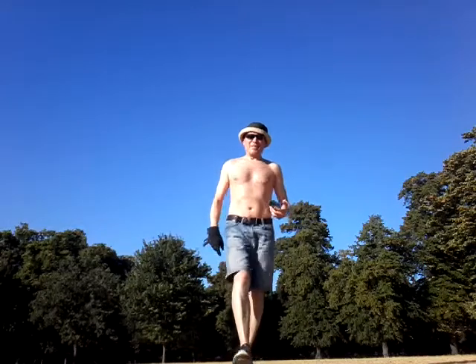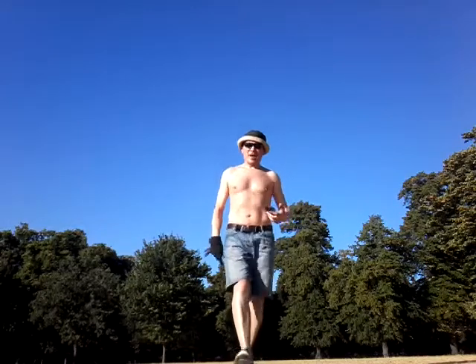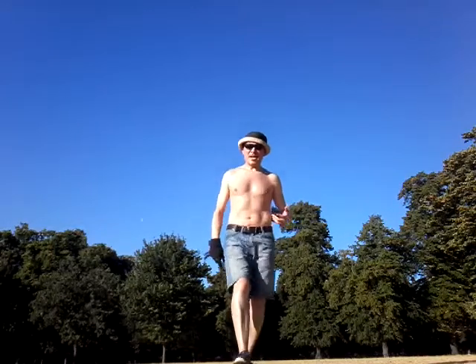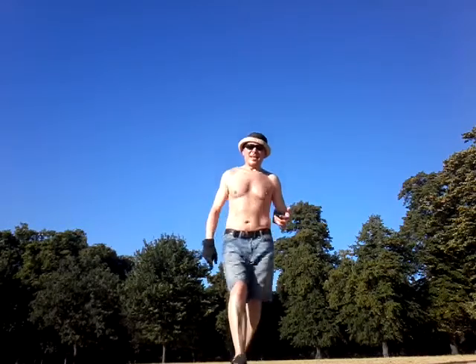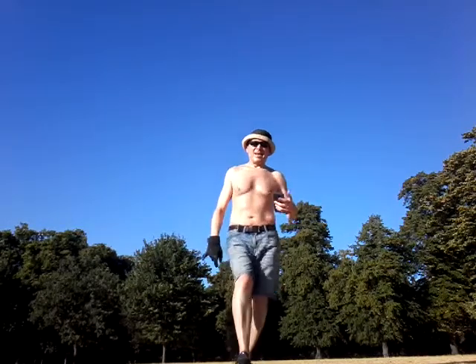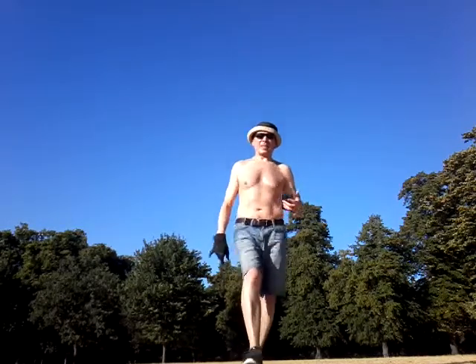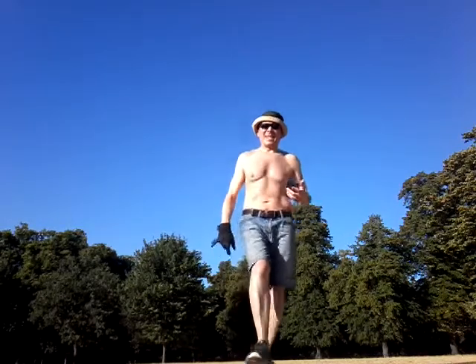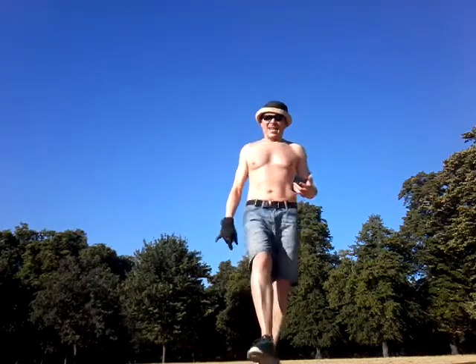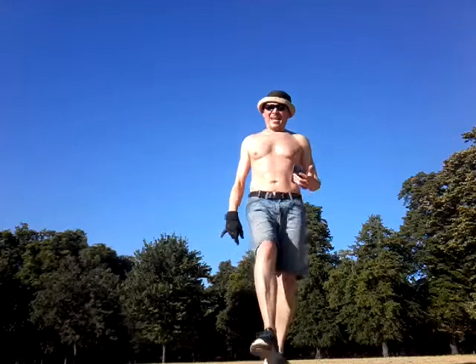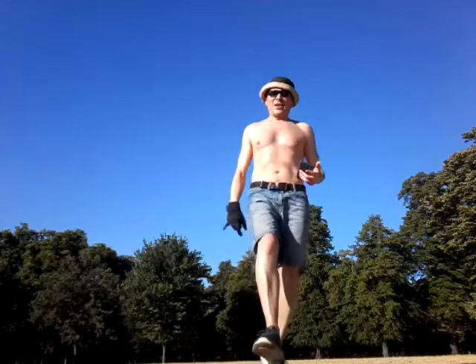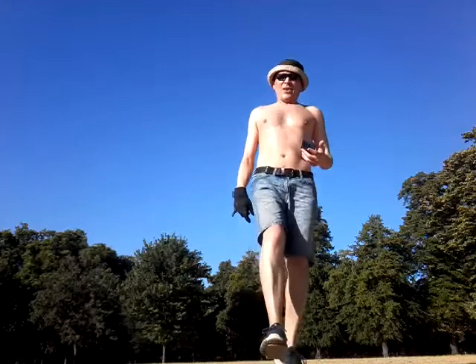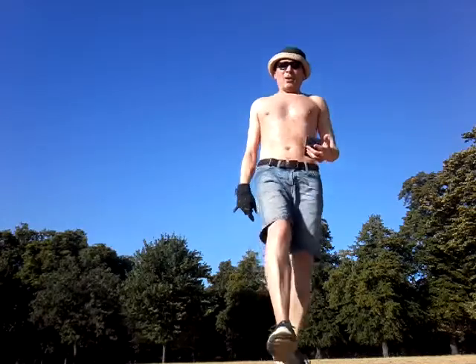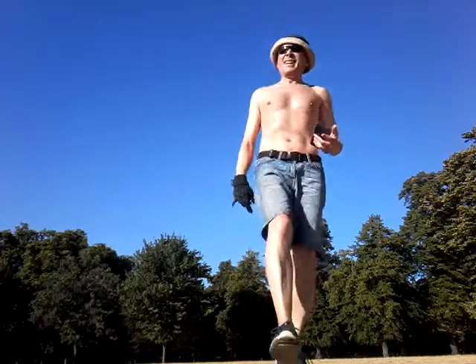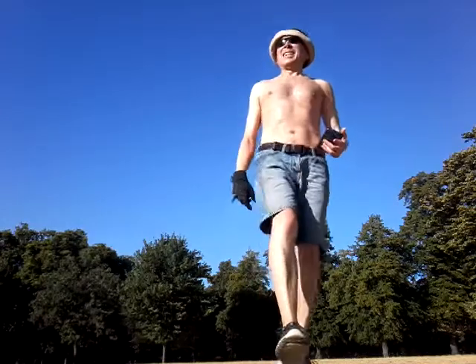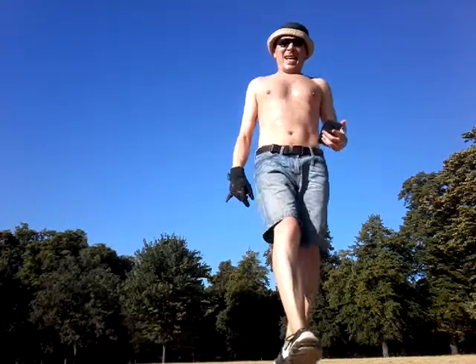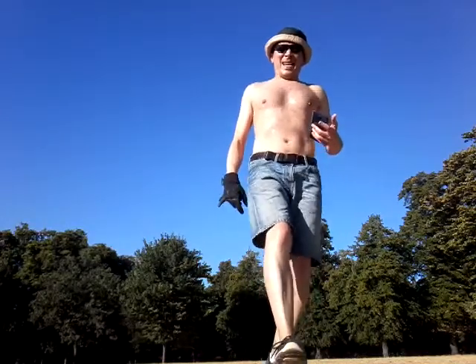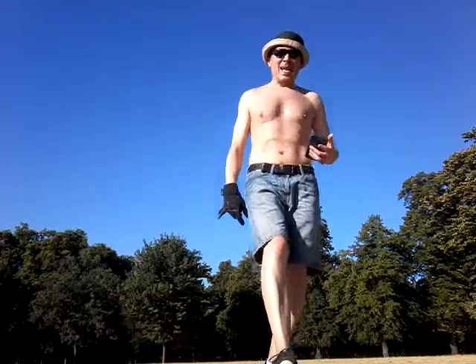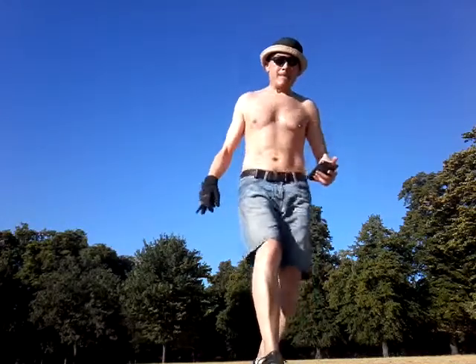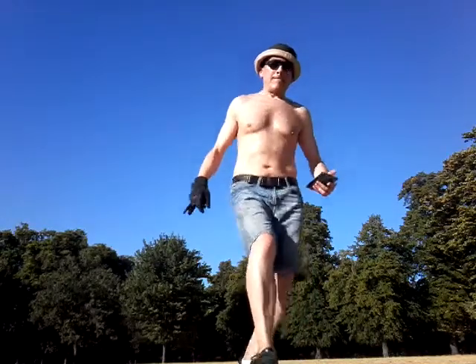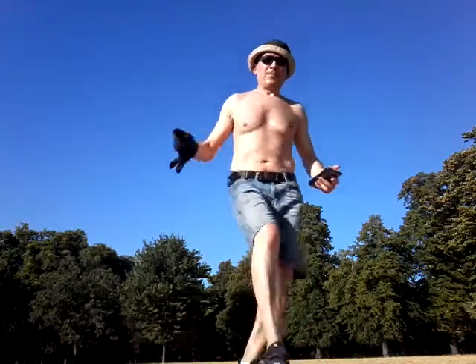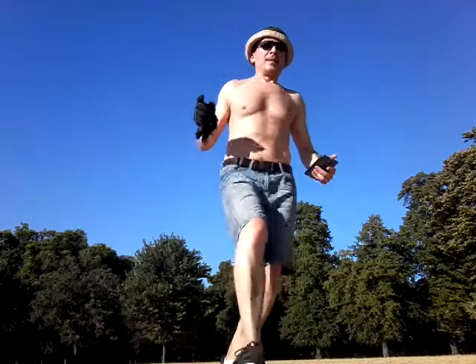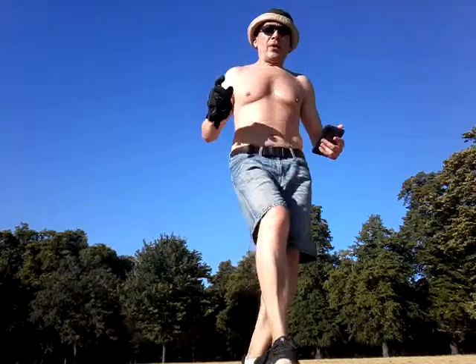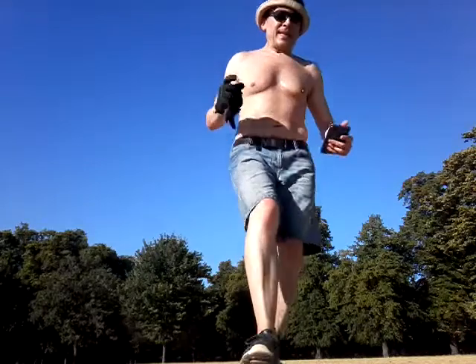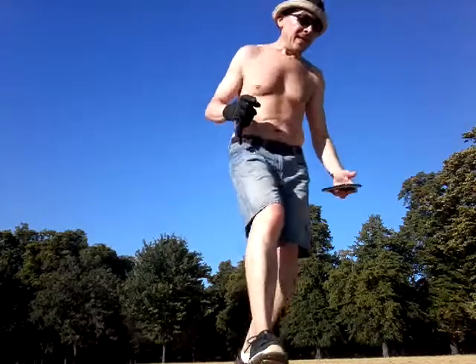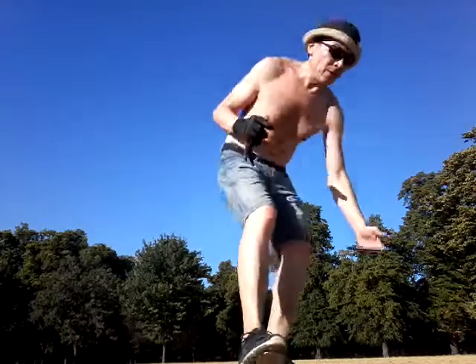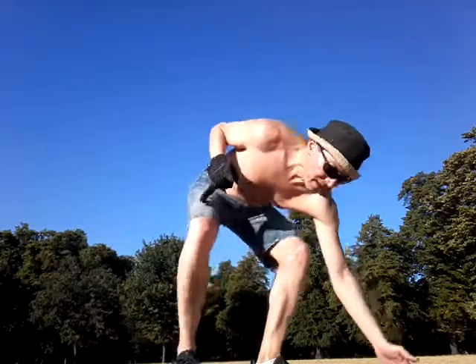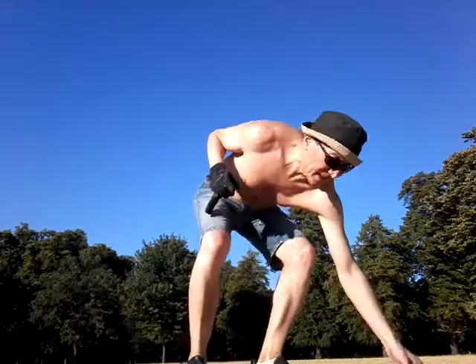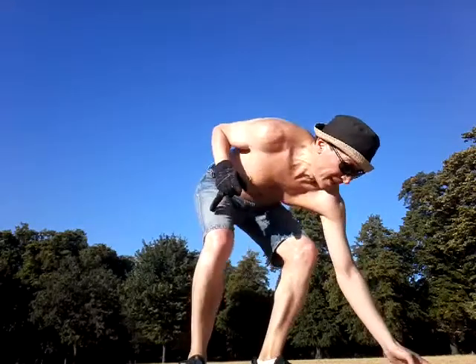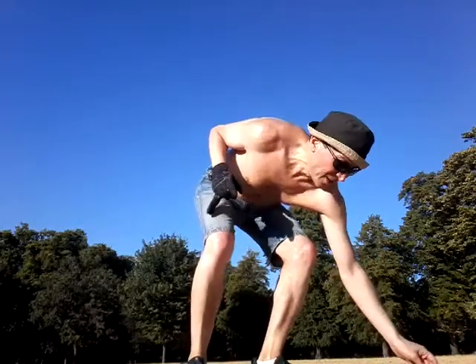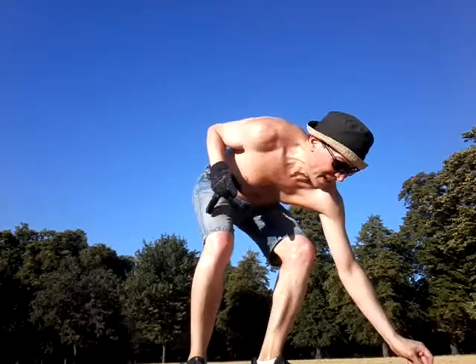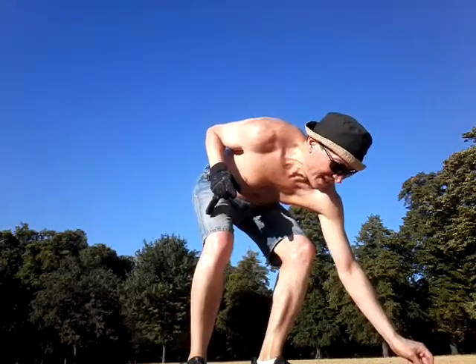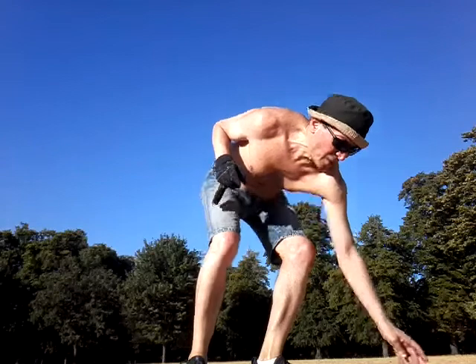Jump. Bounce on the ball — and then I'm gonna leave the music here so you can follow along.